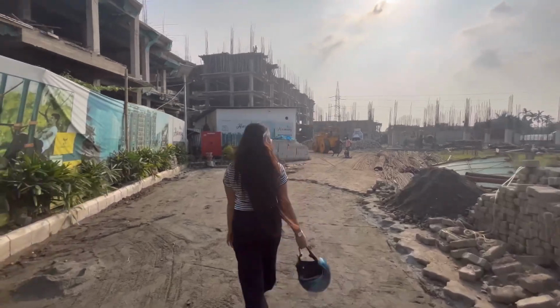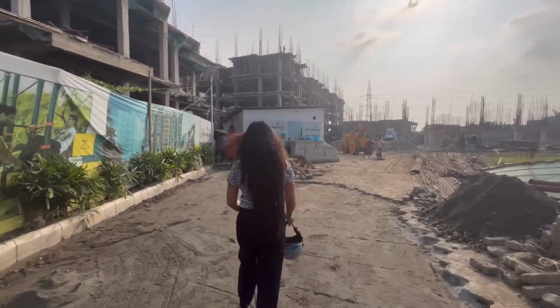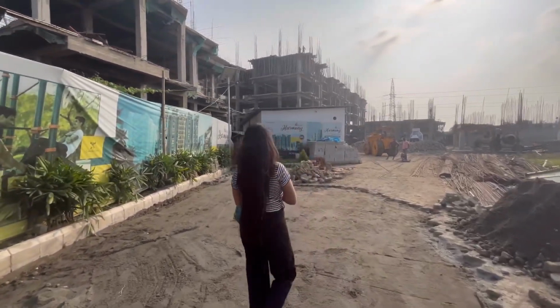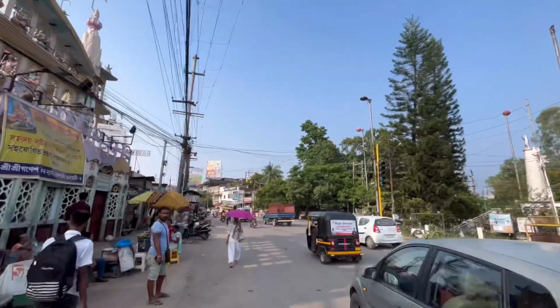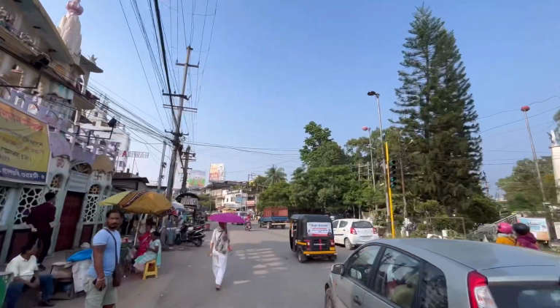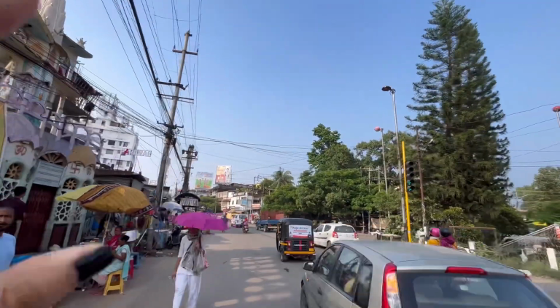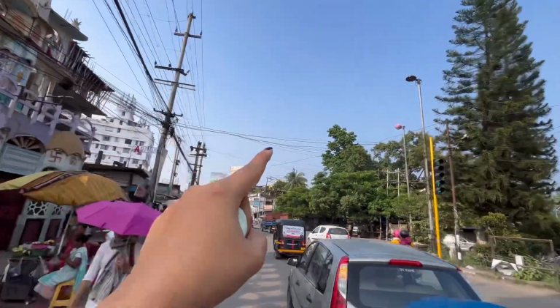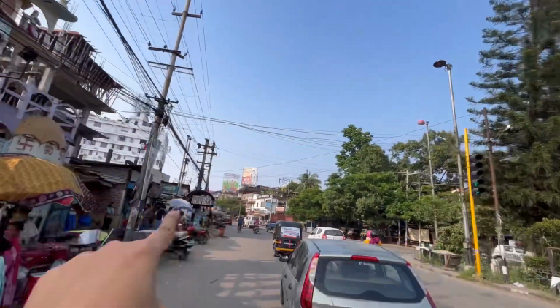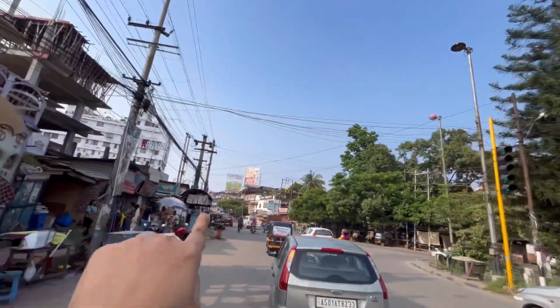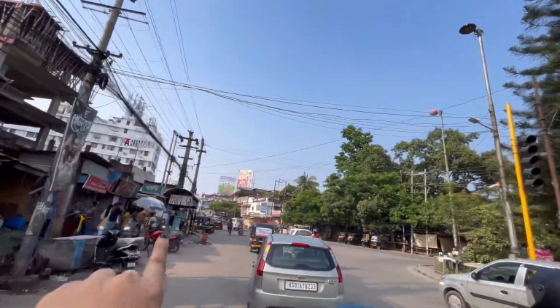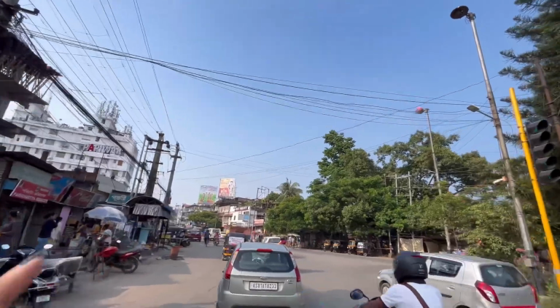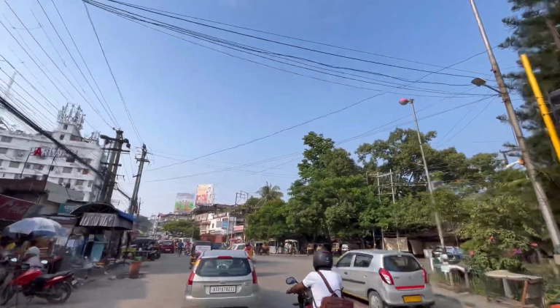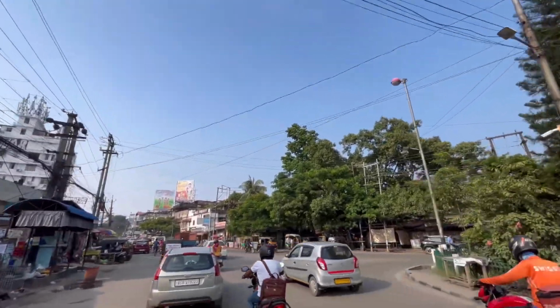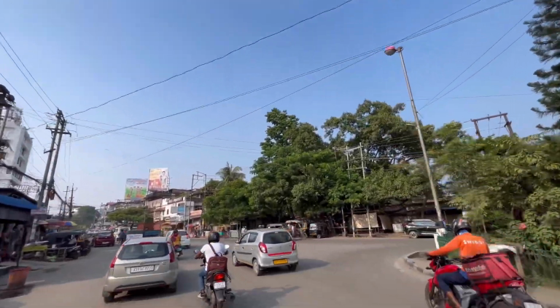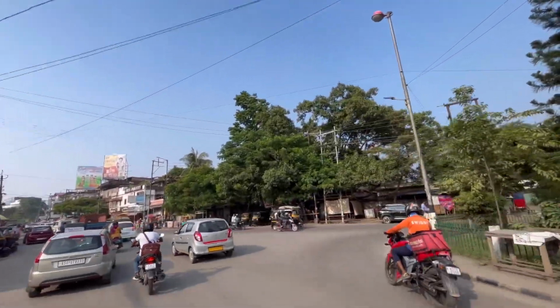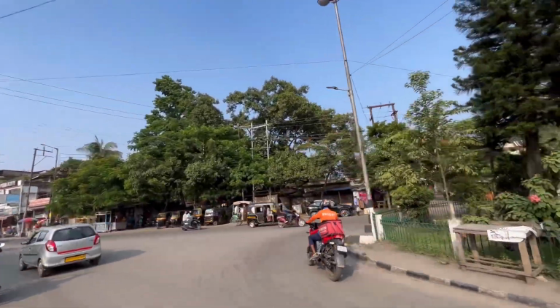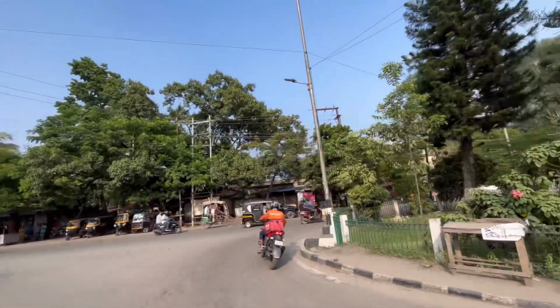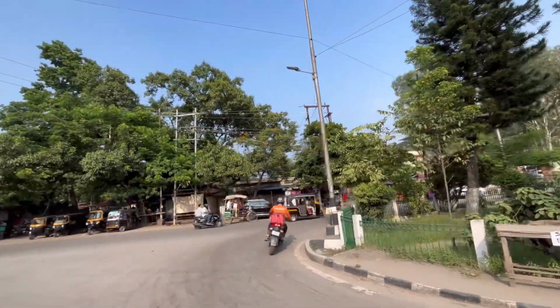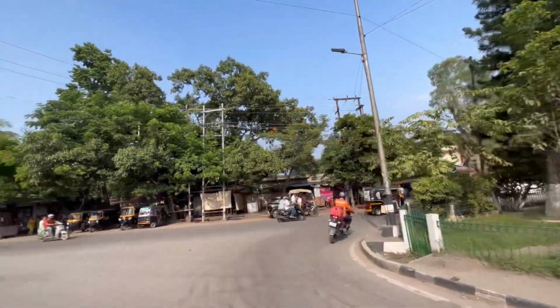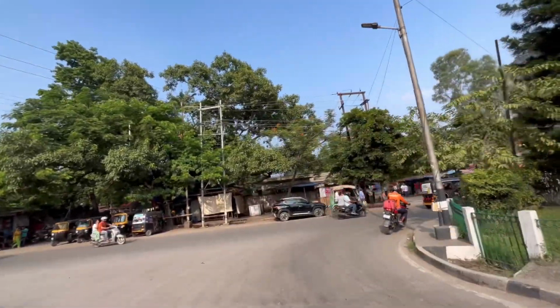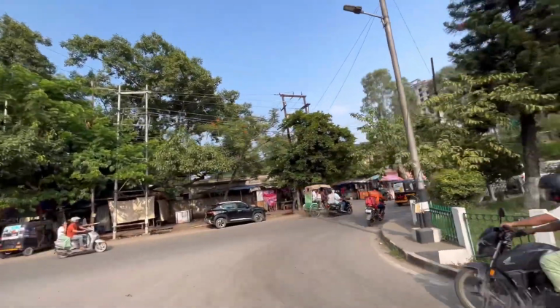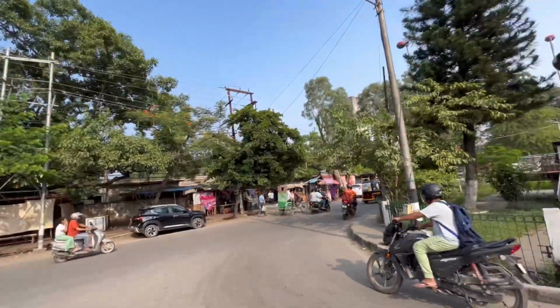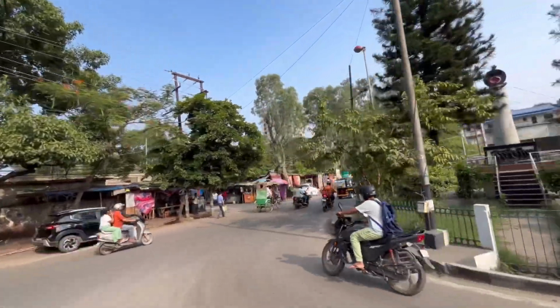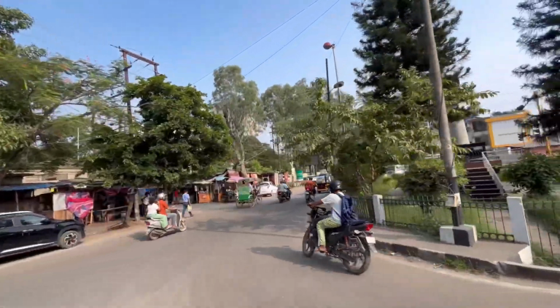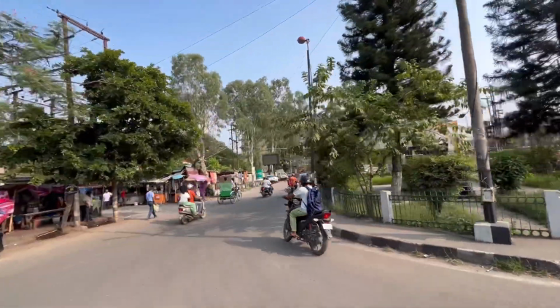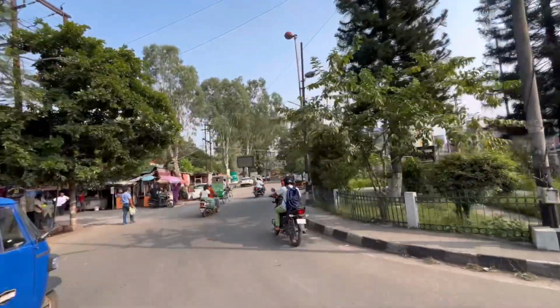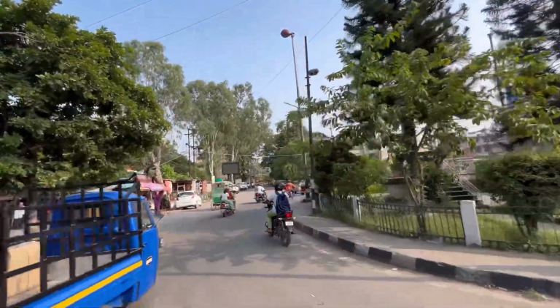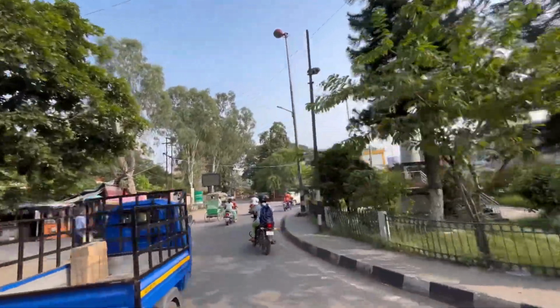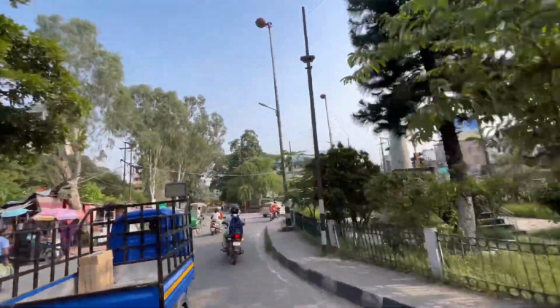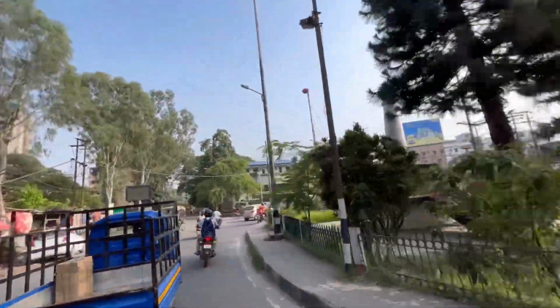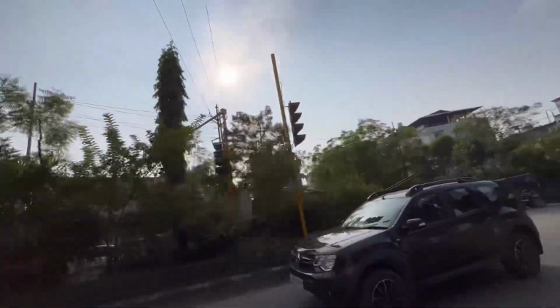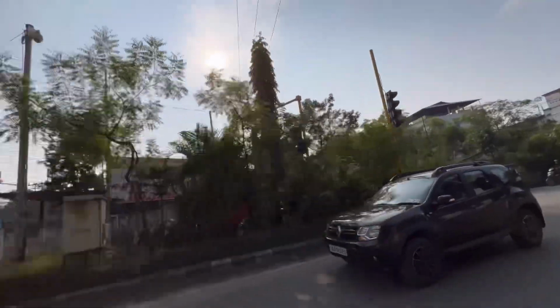This is our under construction project, which will be done in 2026. You will get 2BHK and 3BHK, along with a lot of amenities and facilities. So let's go to the location.